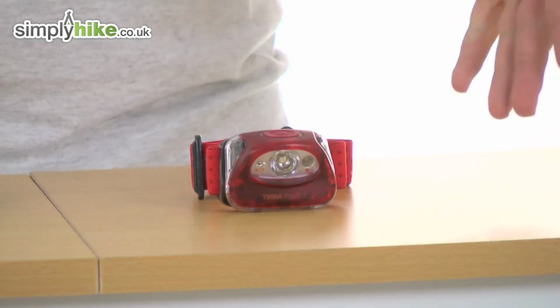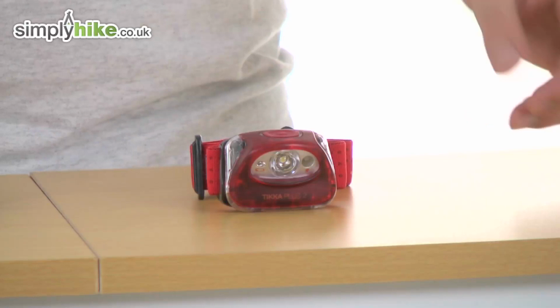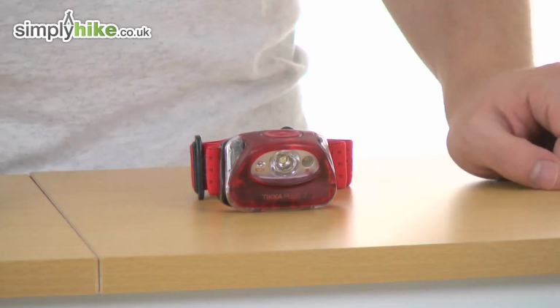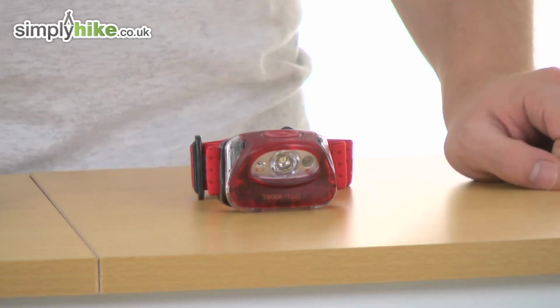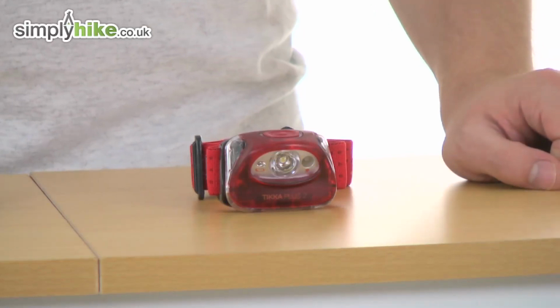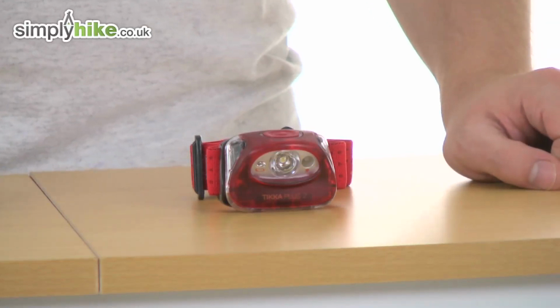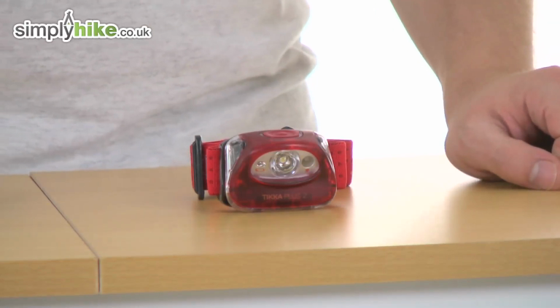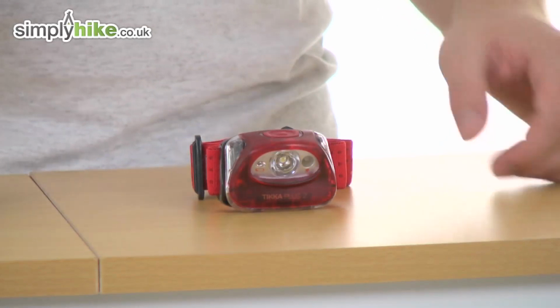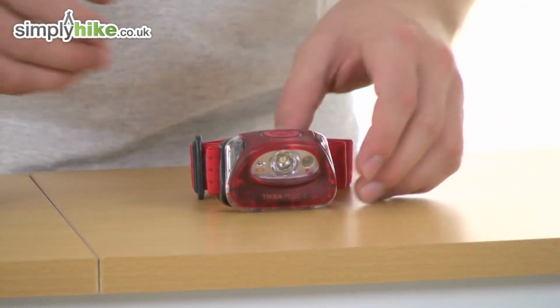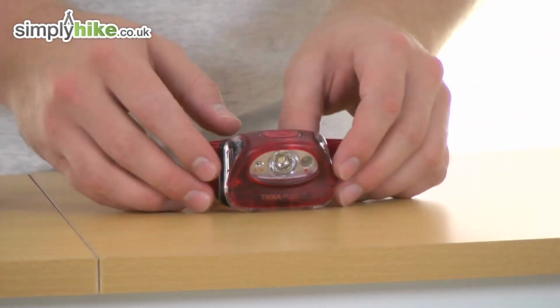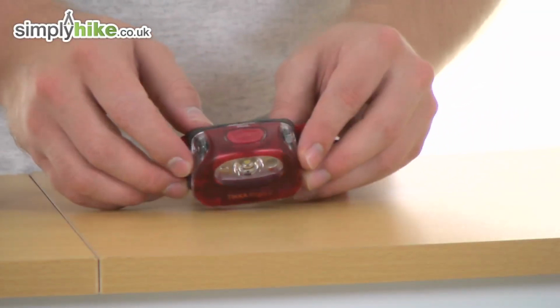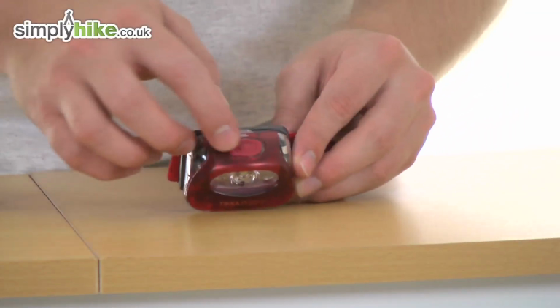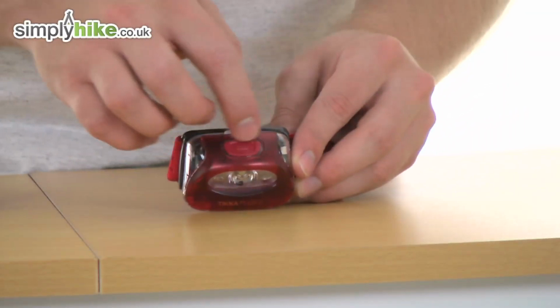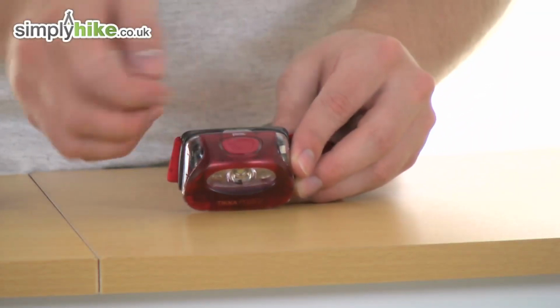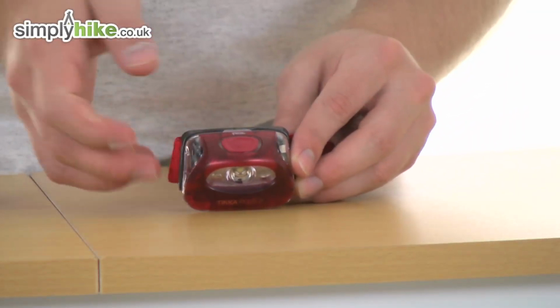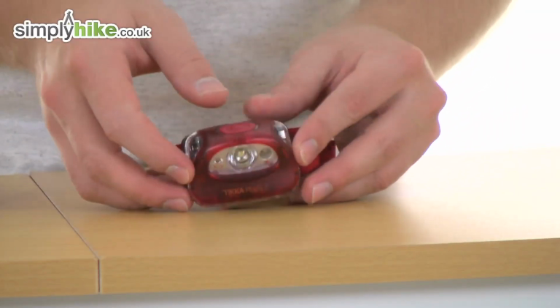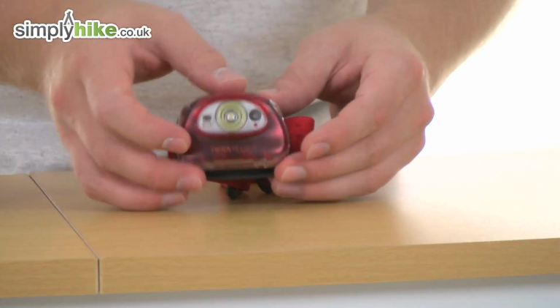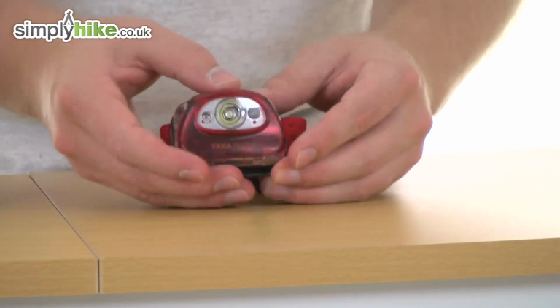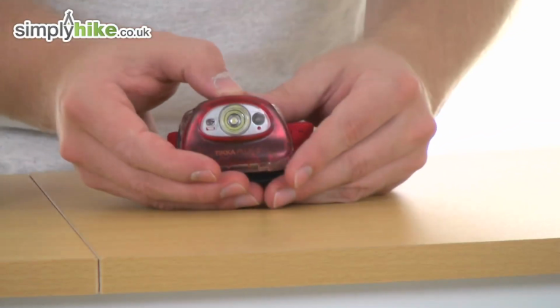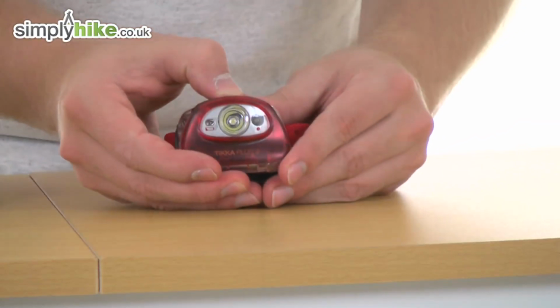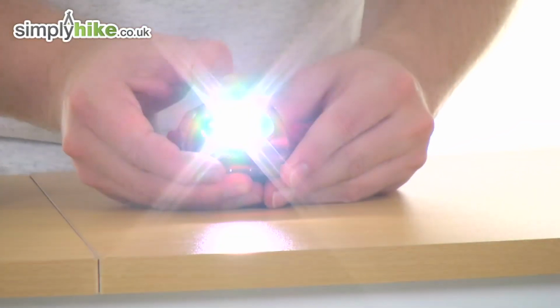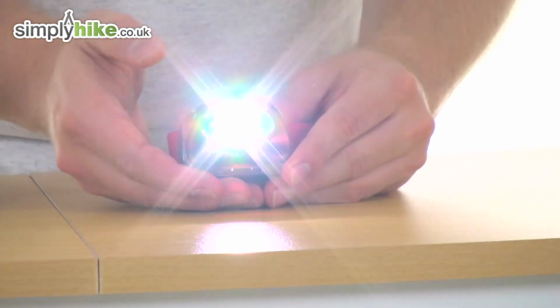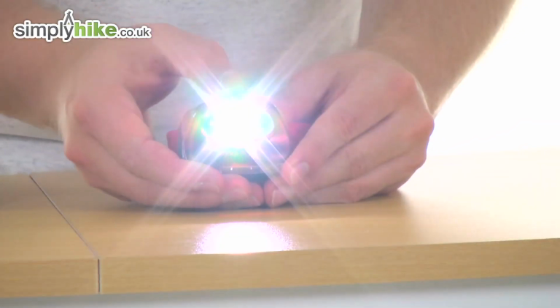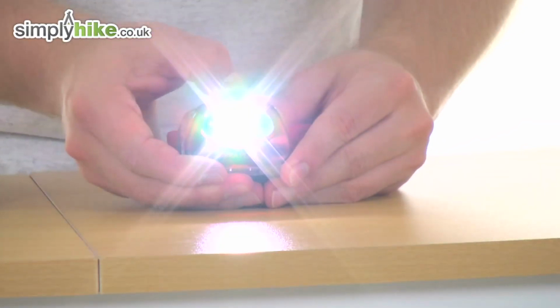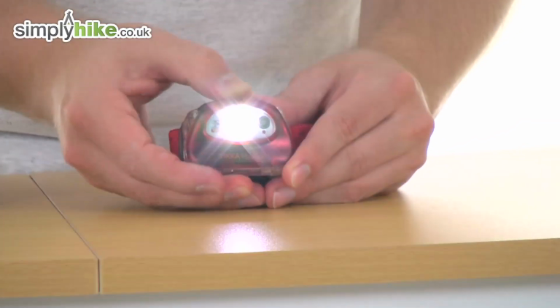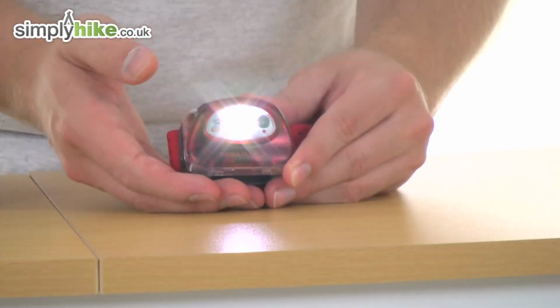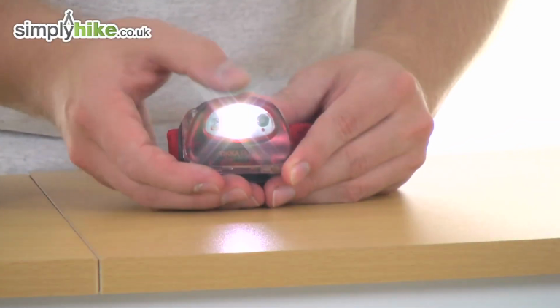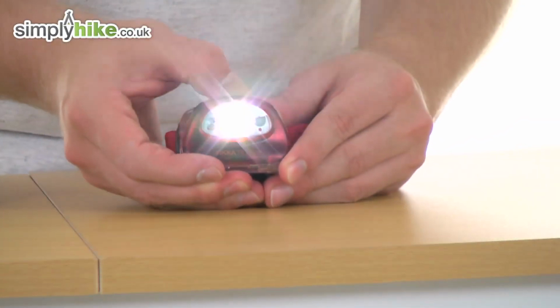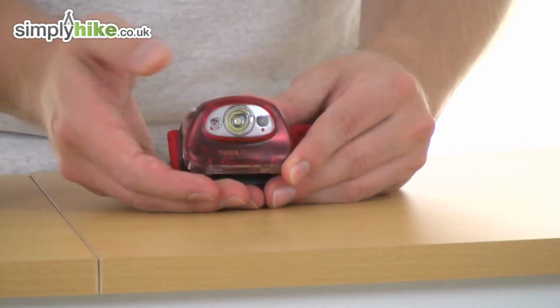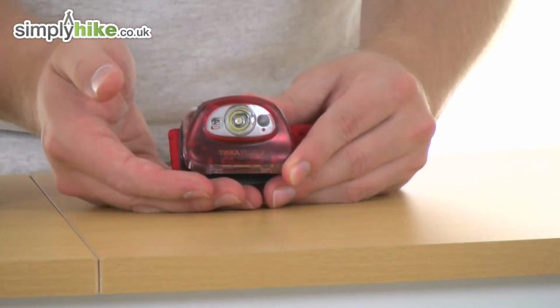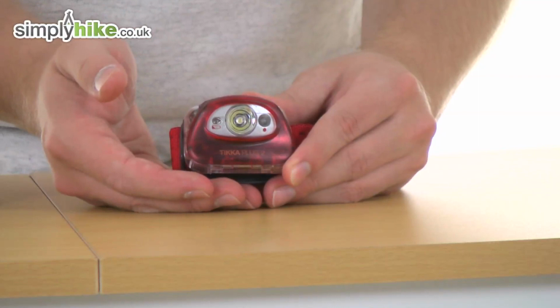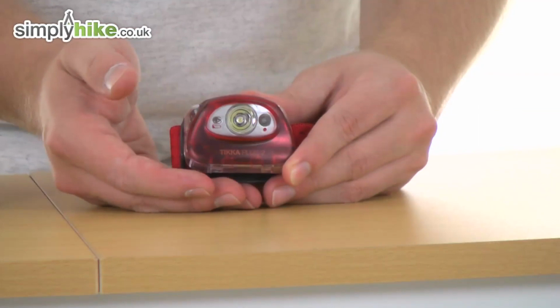Very simple design to it as well. You have got five different modes. As you can see, there's a one-button design at the top. Simply press it once for full beam, again for dipped beam, and once again puts the strobe on.